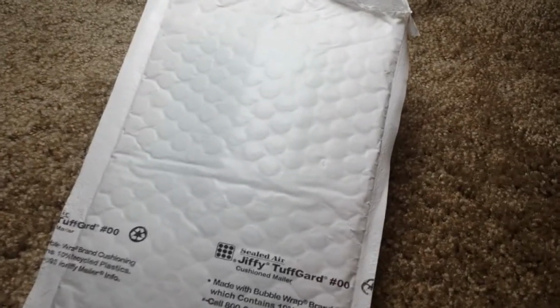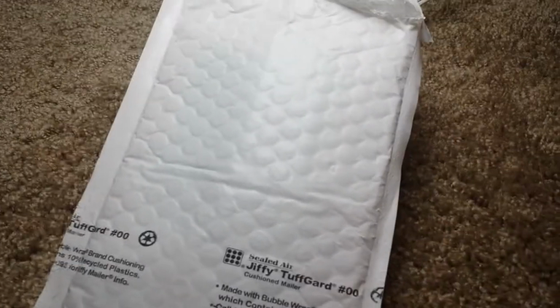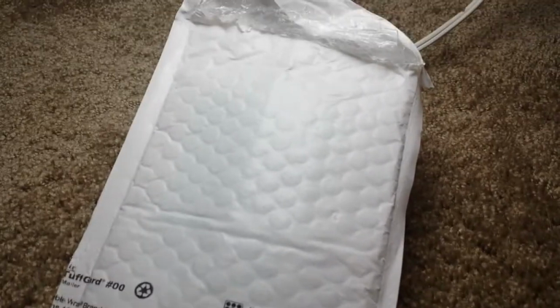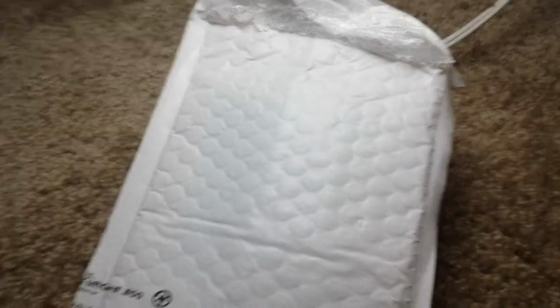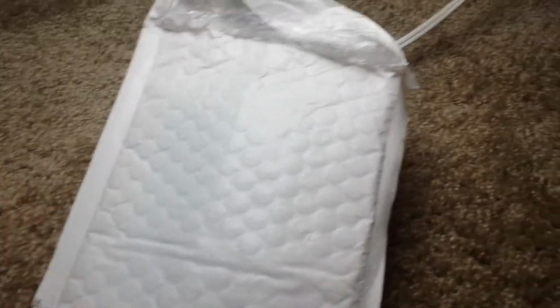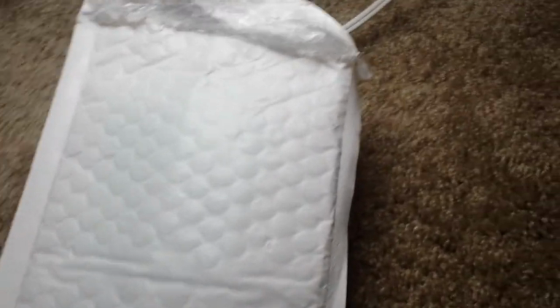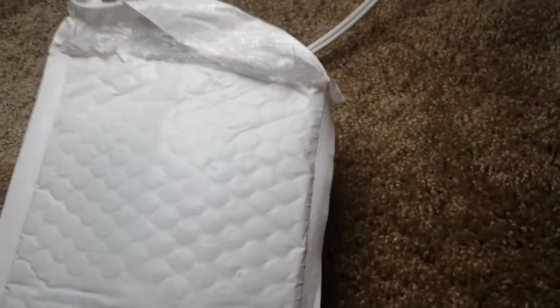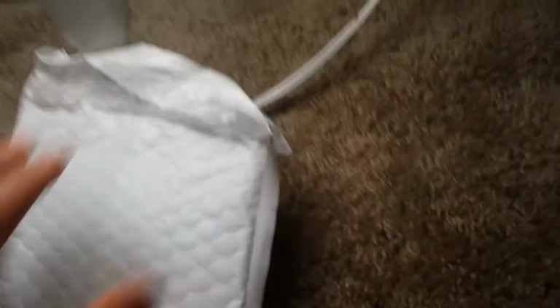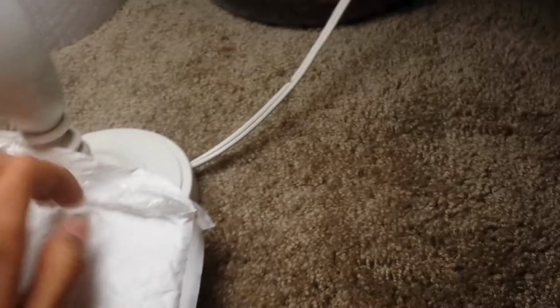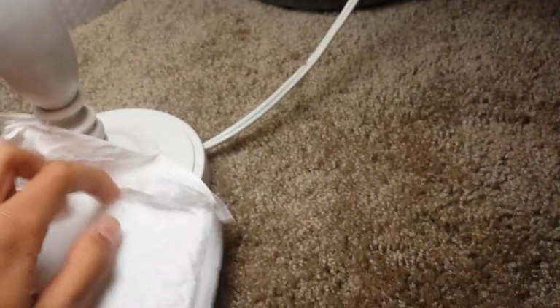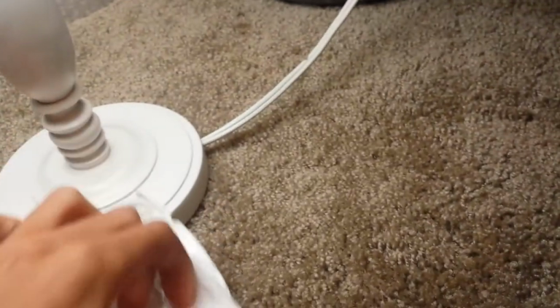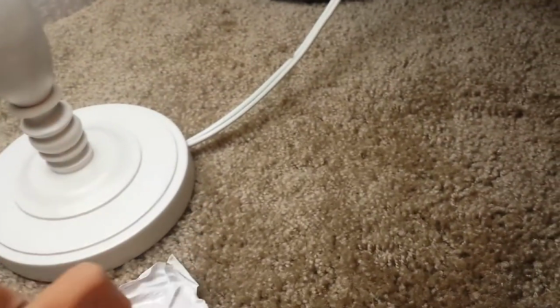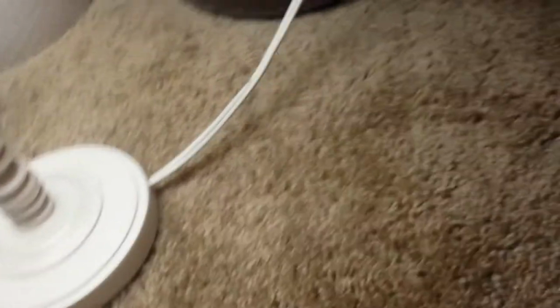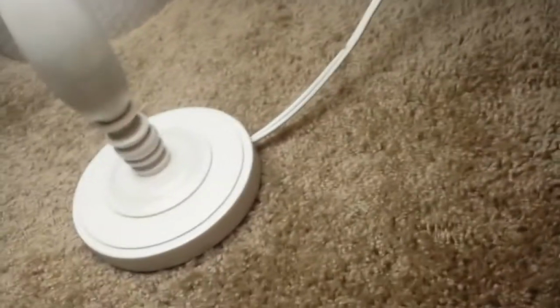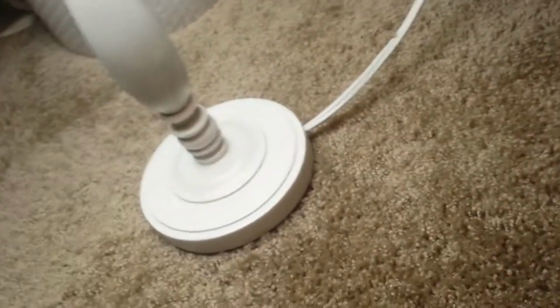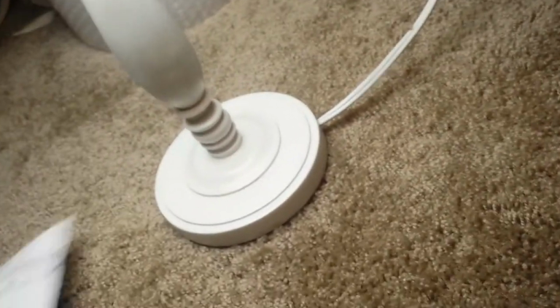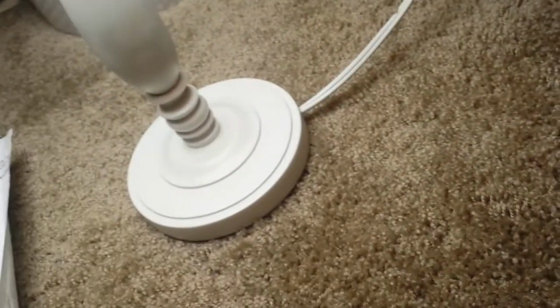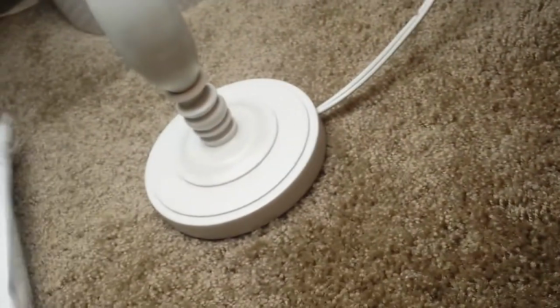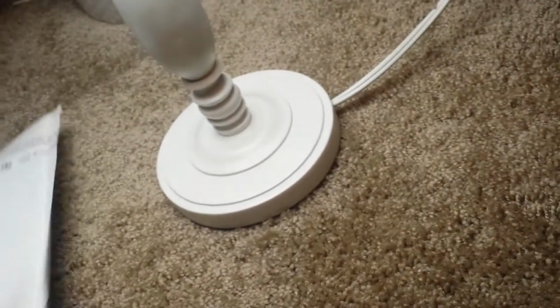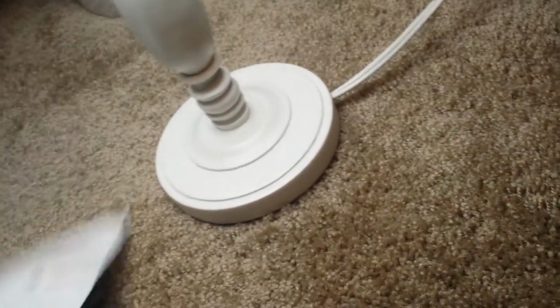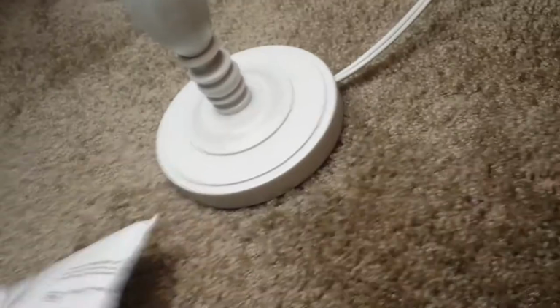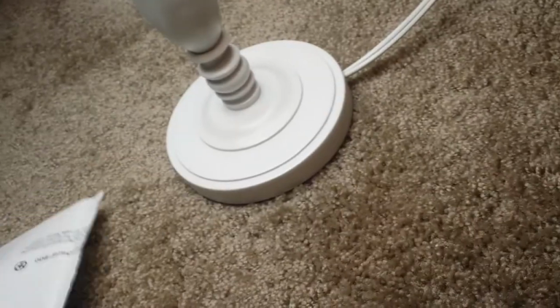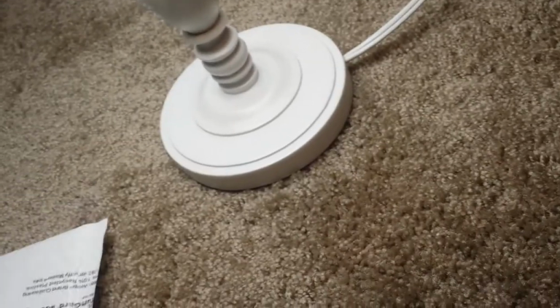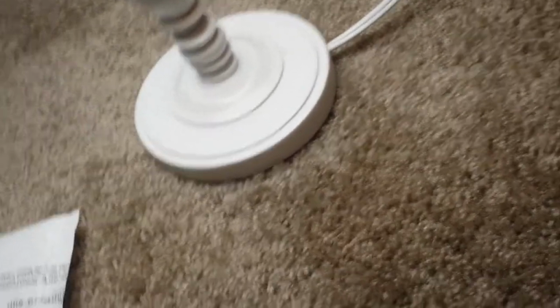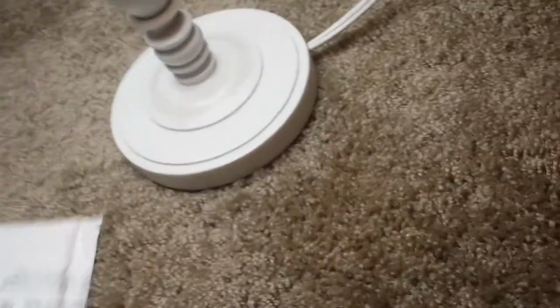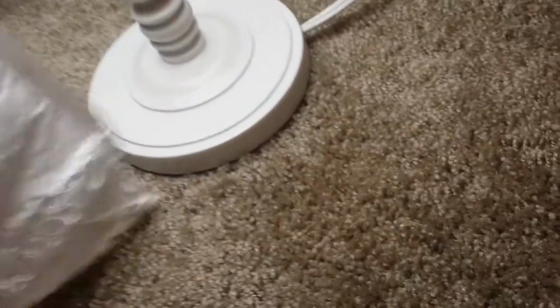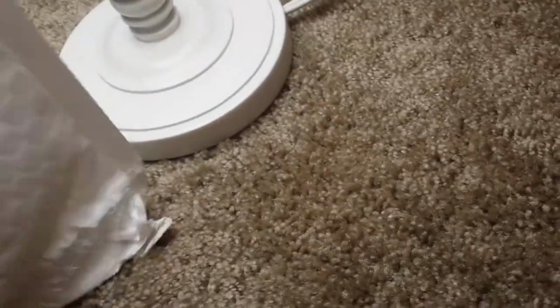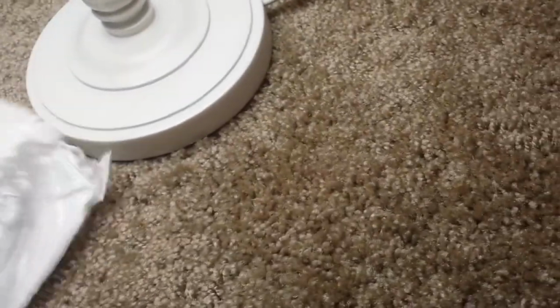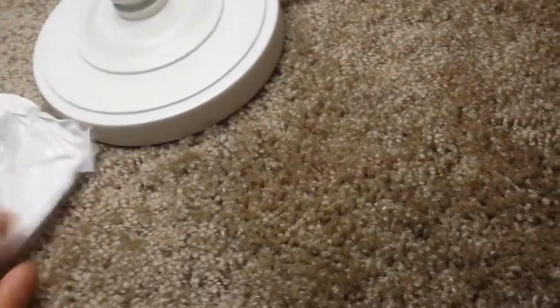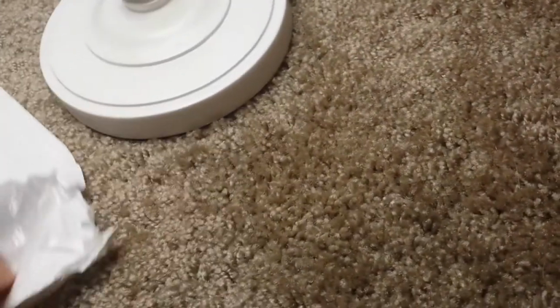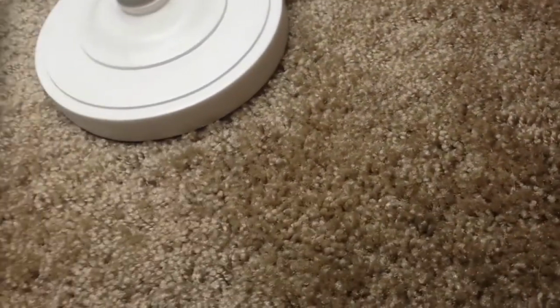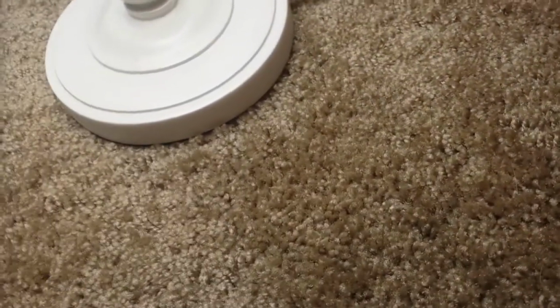Hey guys, I made a video this morning about how I didn't think I was going to get into hammerhead sharks, but I received them. There's my invoice and here they are.